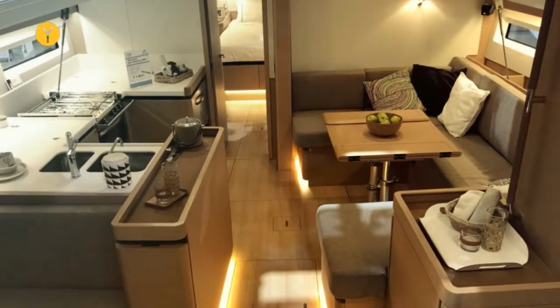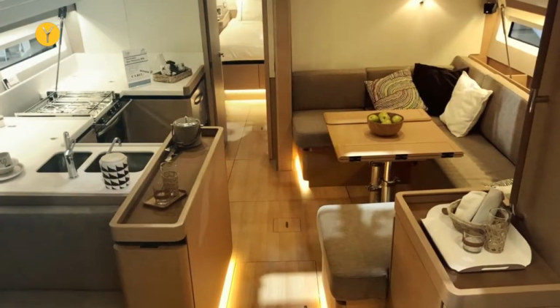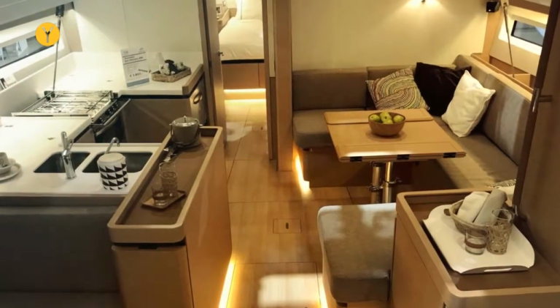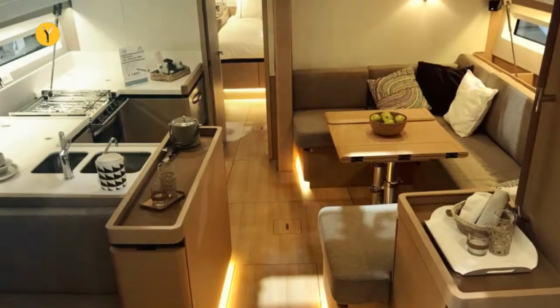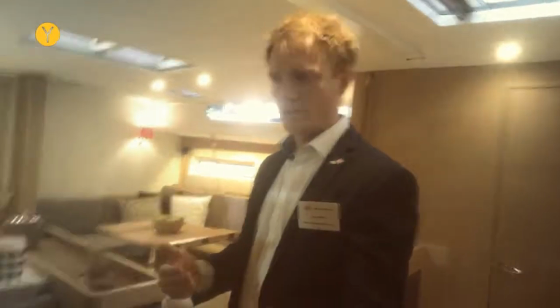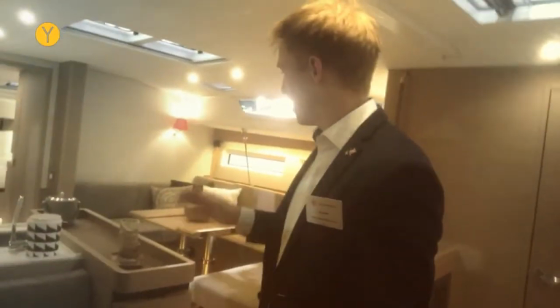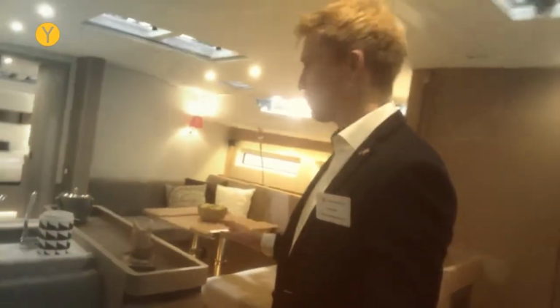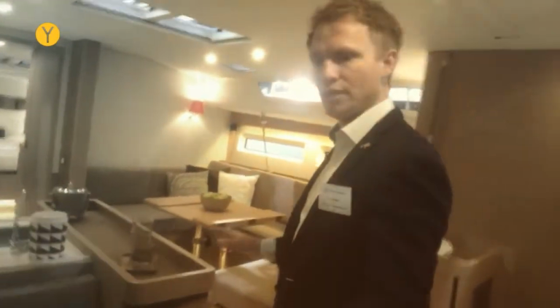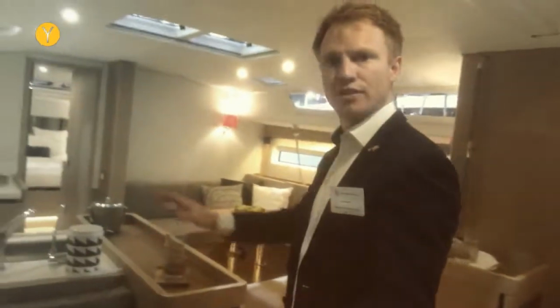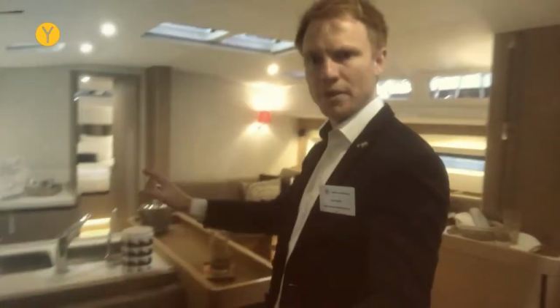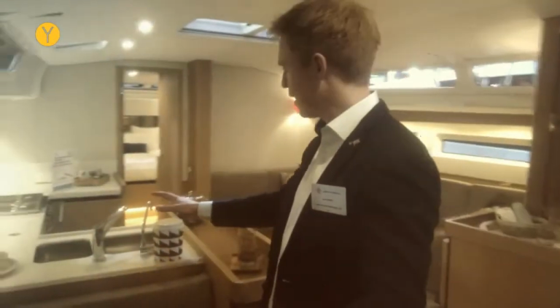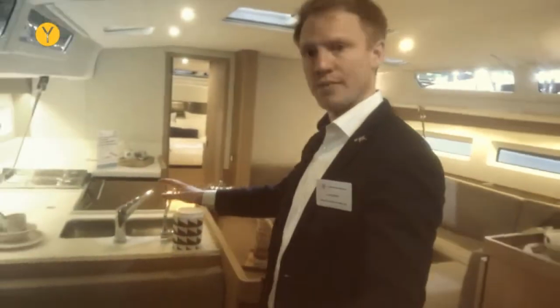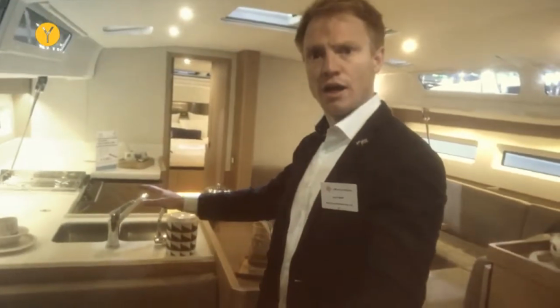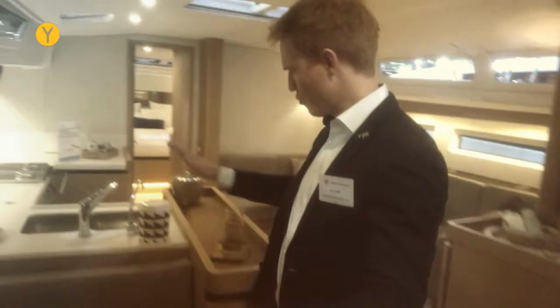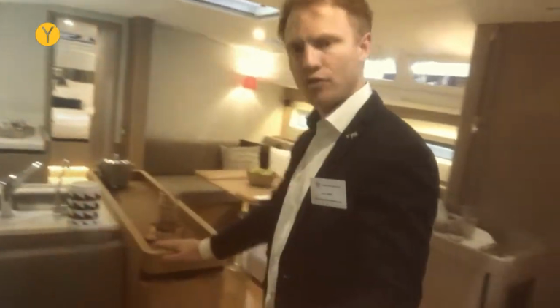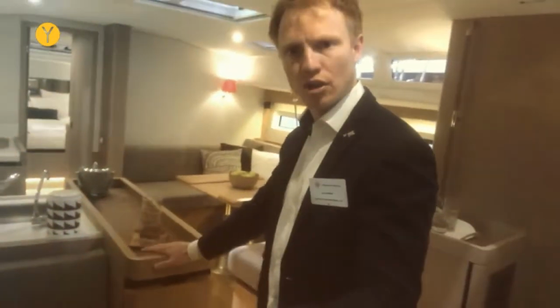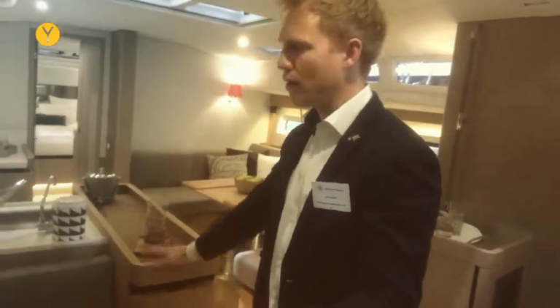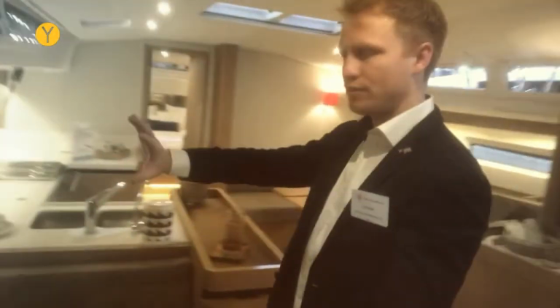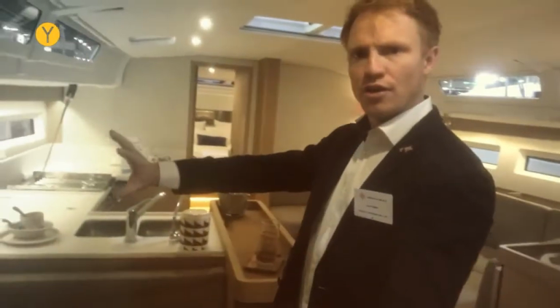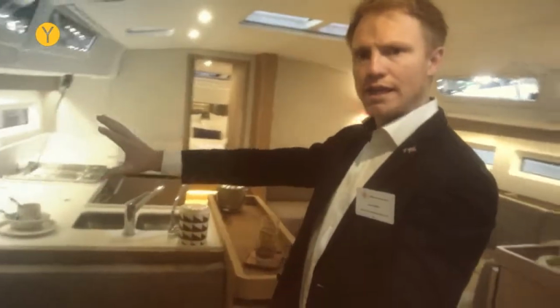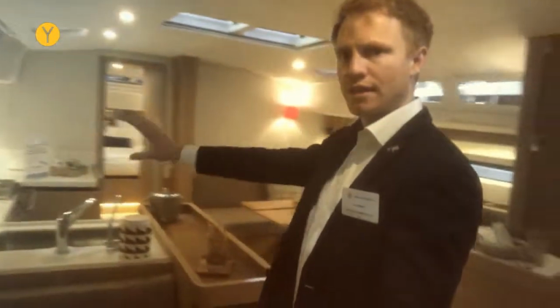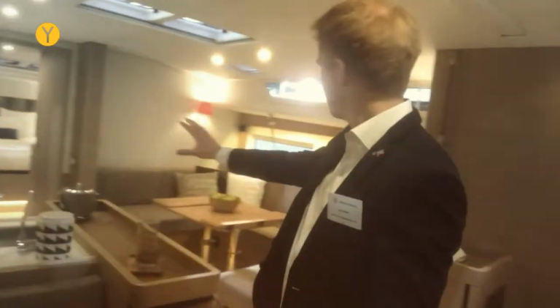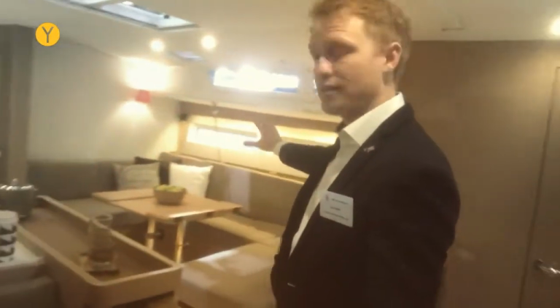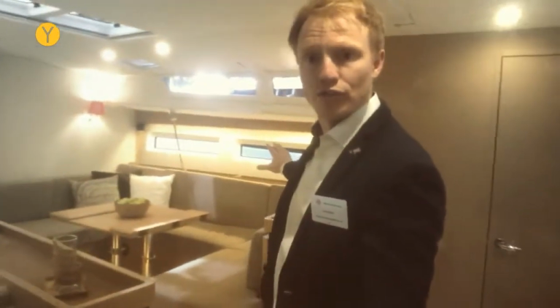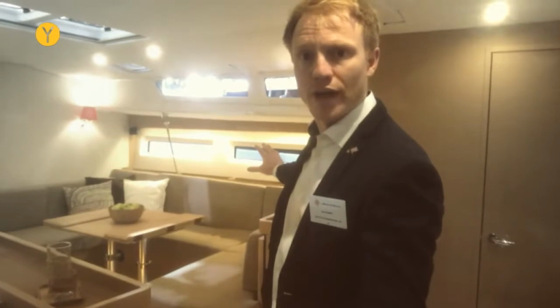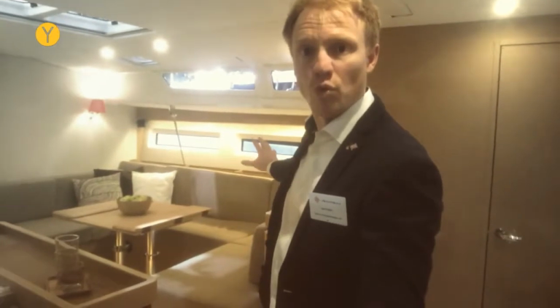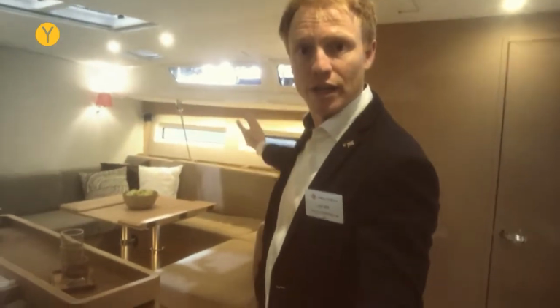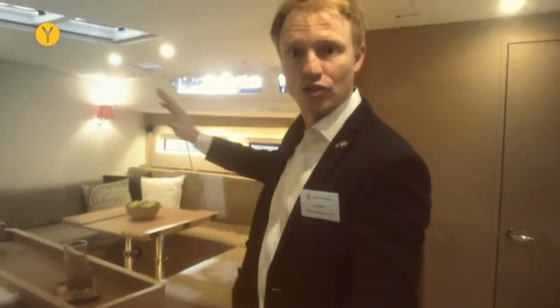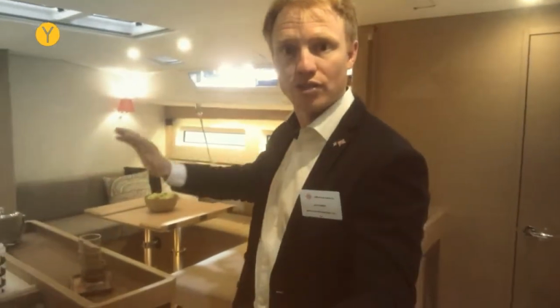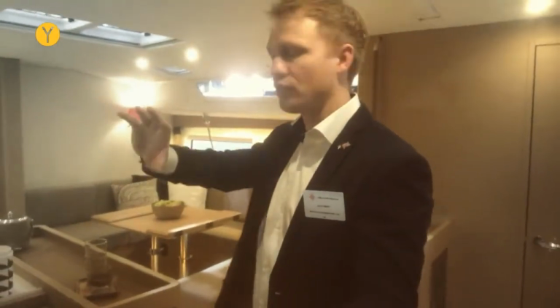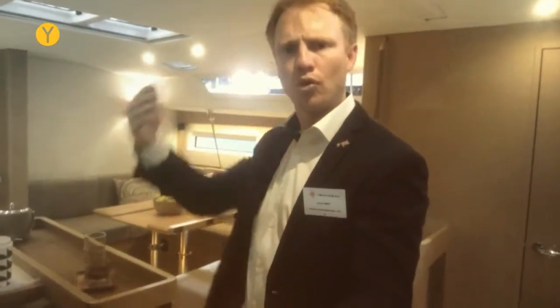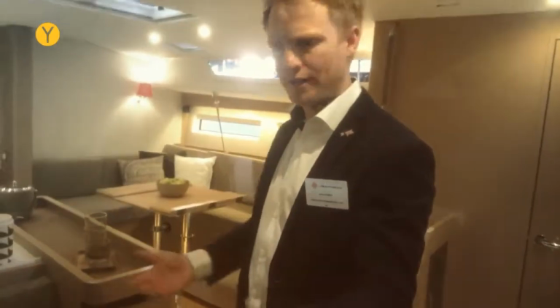Everything around this boat is true innovation, and even down to the interior — you see it's got a mid-galley. All the storage parts are nice and low down, so it gives this clean size. It's the way you normally have large lockers in the way, so it's a lot more light.